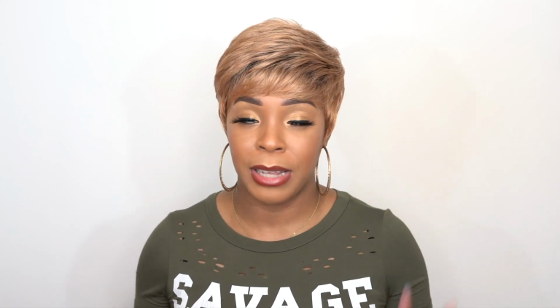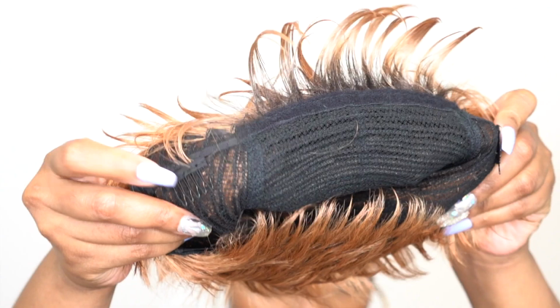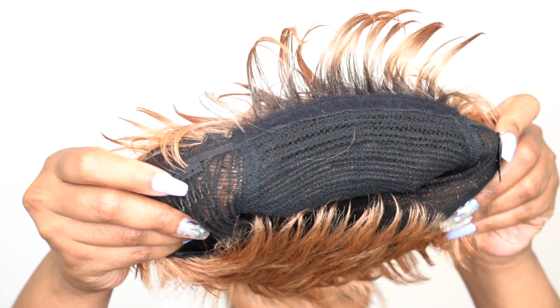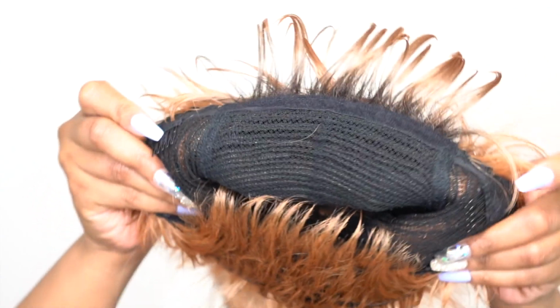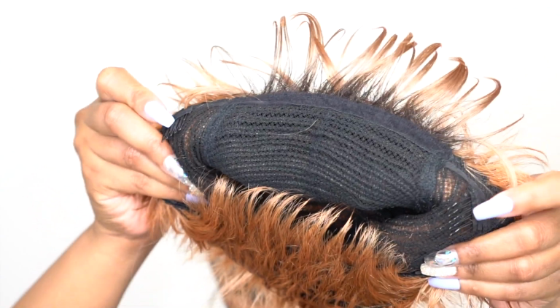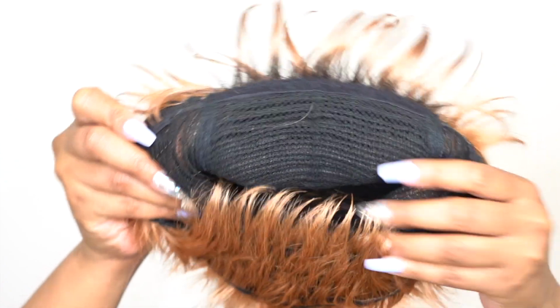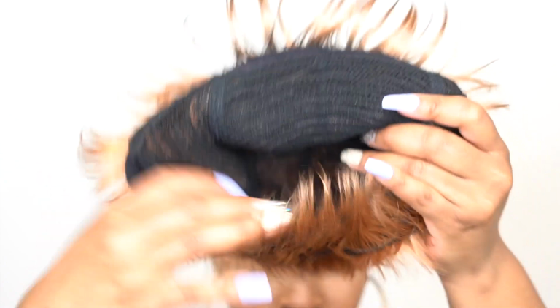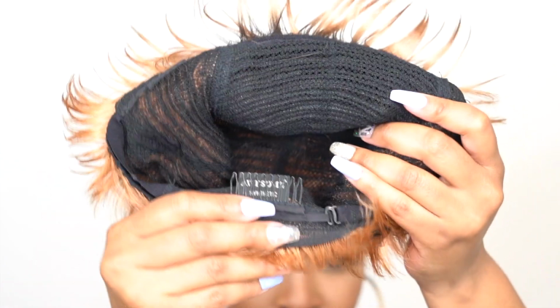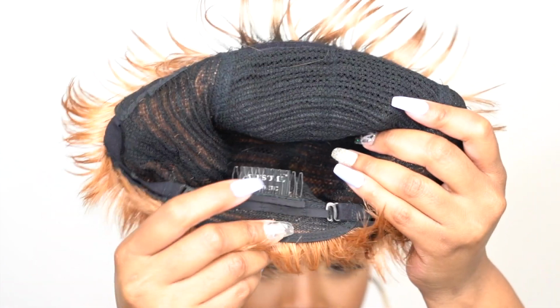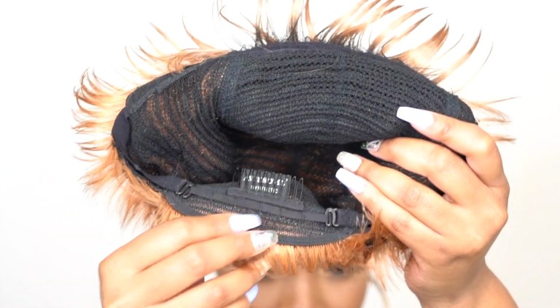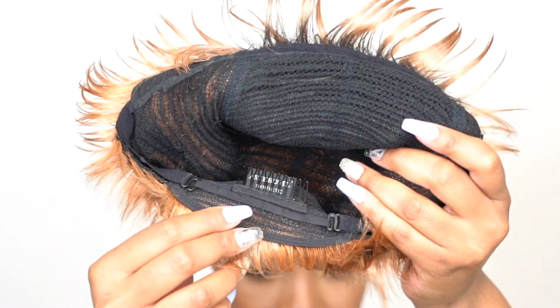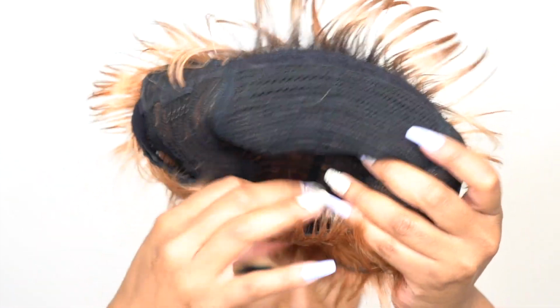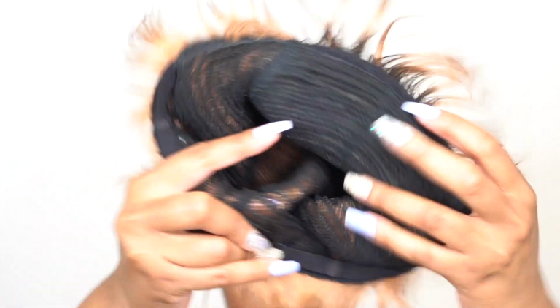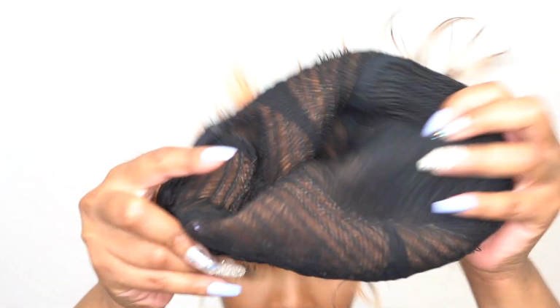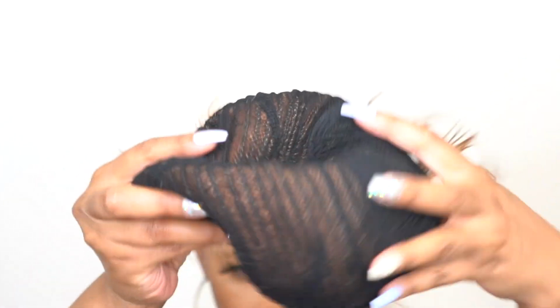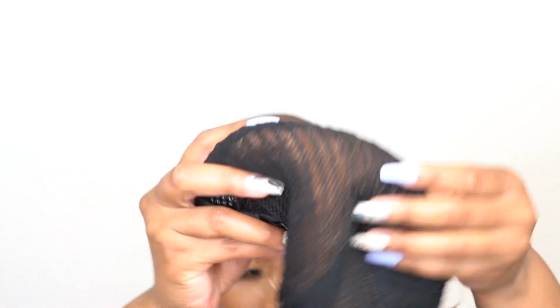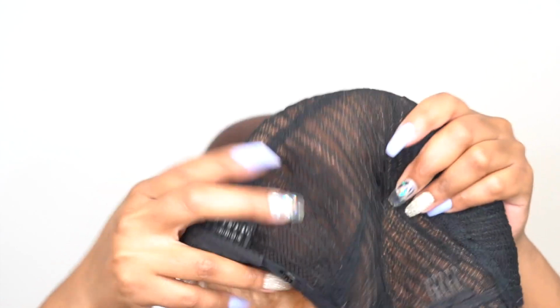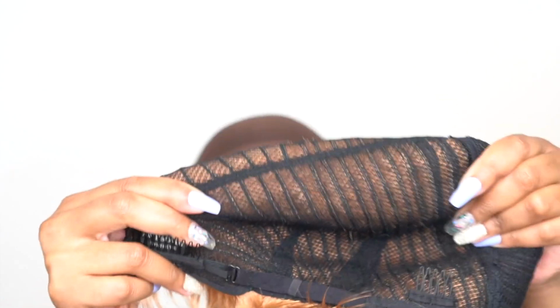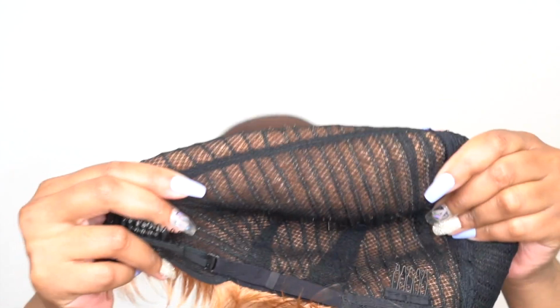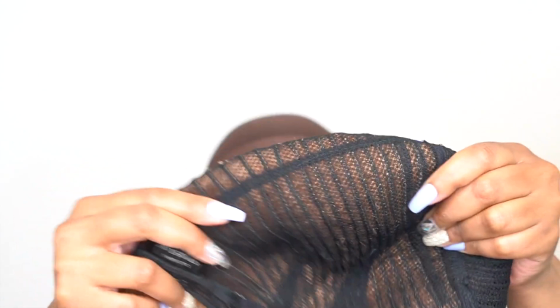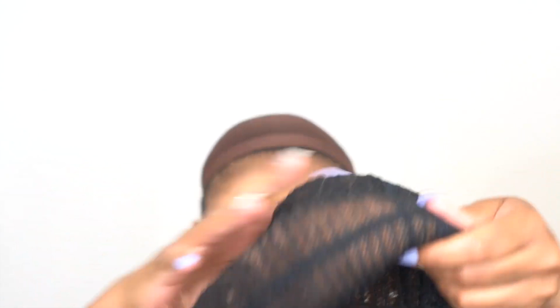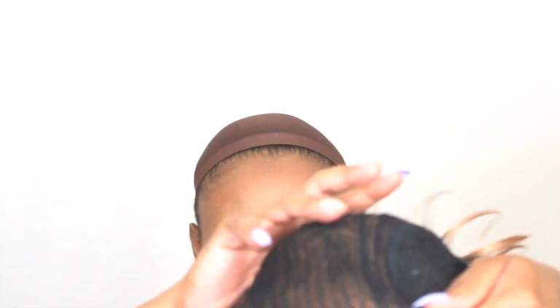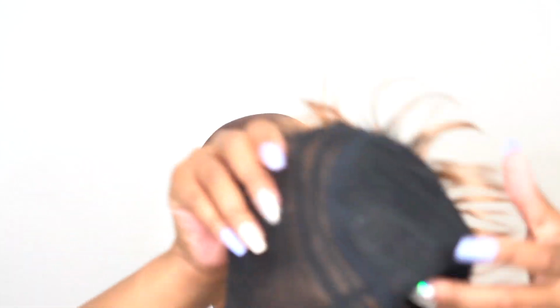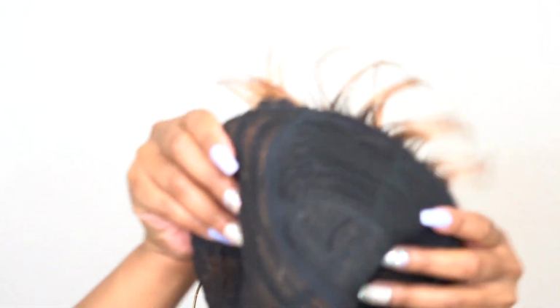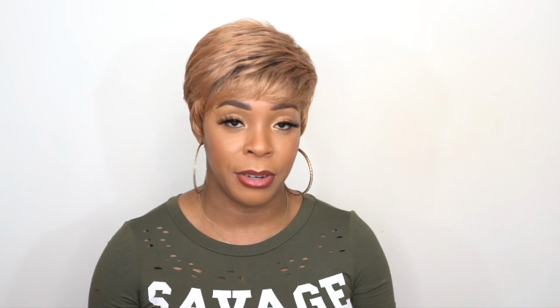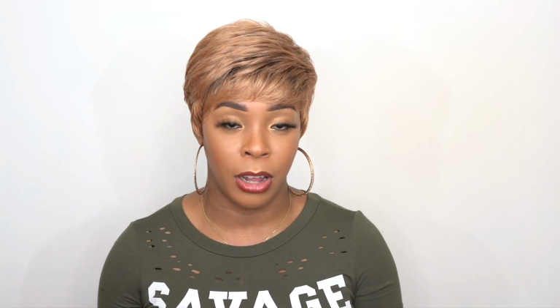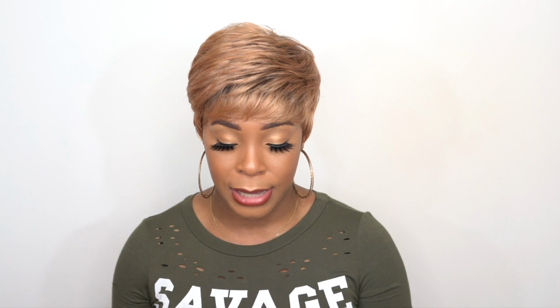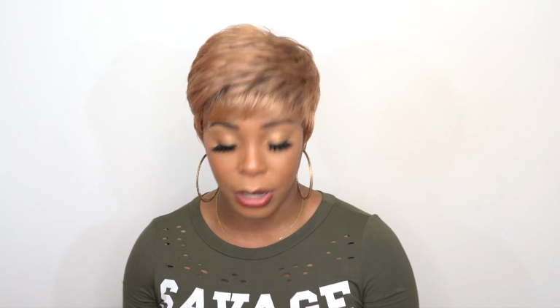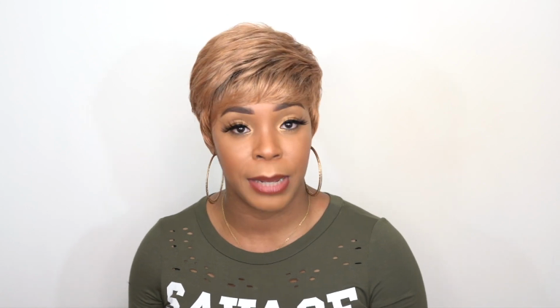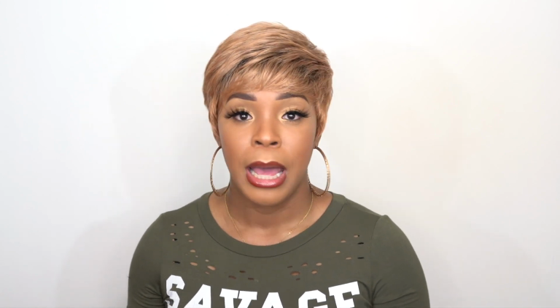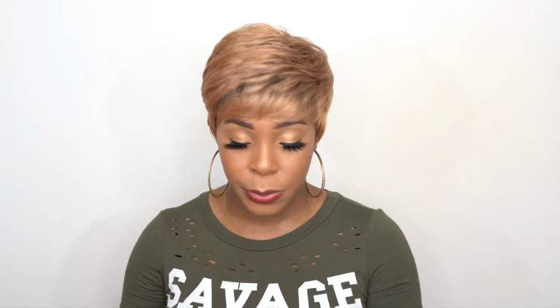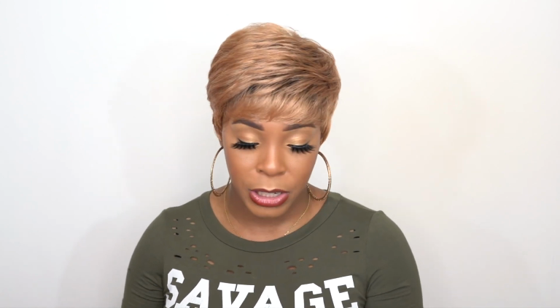In terms of the cap, you get two combs up front, one at the back, and adjustable straps. It's a stretchable mesh material cap — not that stretchy, but it stretches enough. It's medium to large in cap size and will definitely fit a larger head size comfortably.